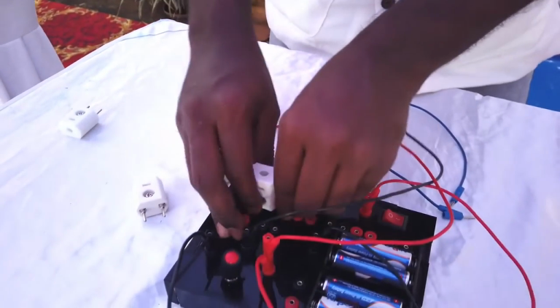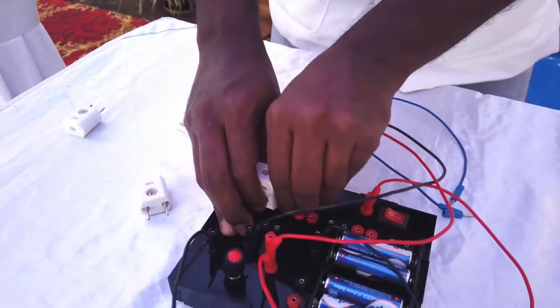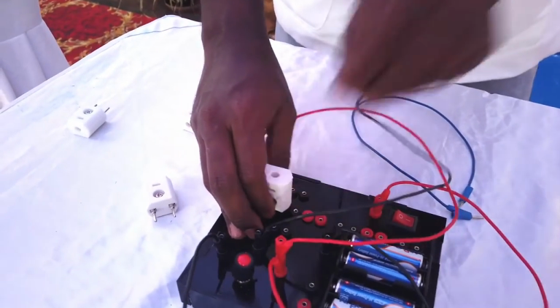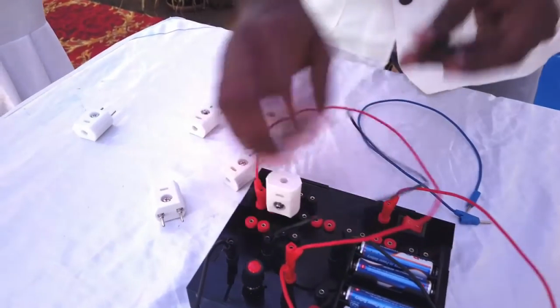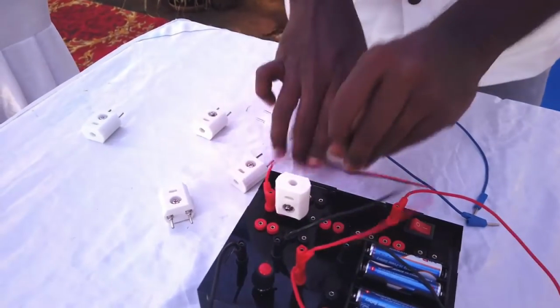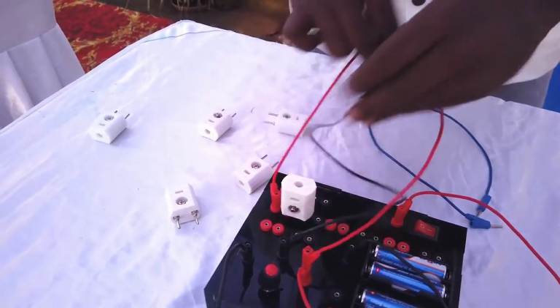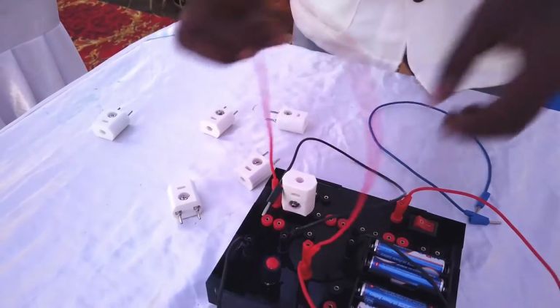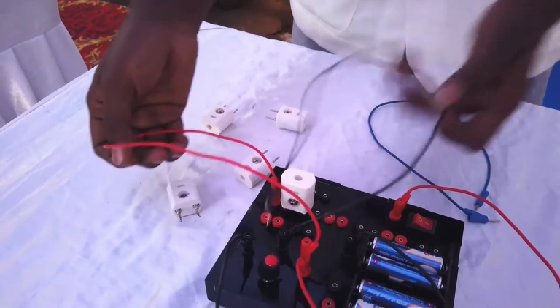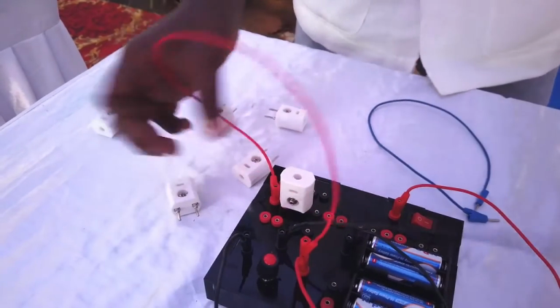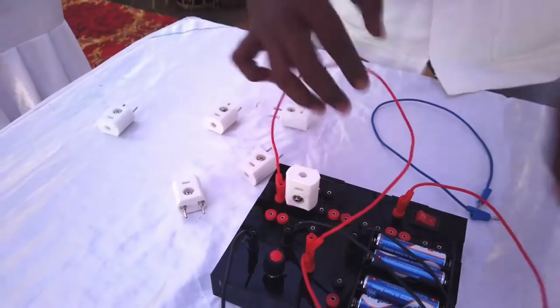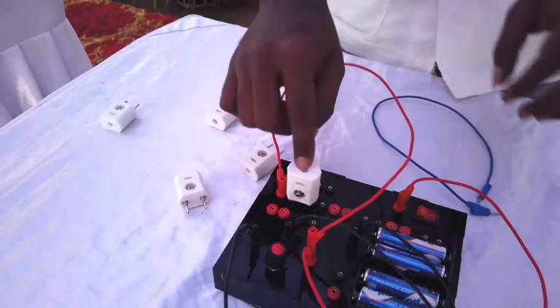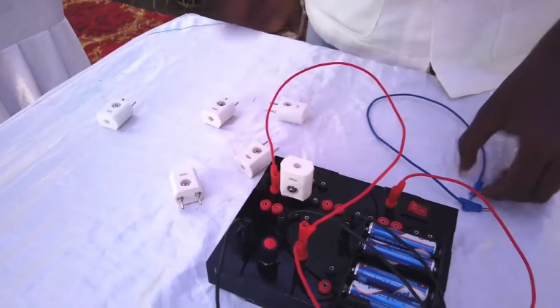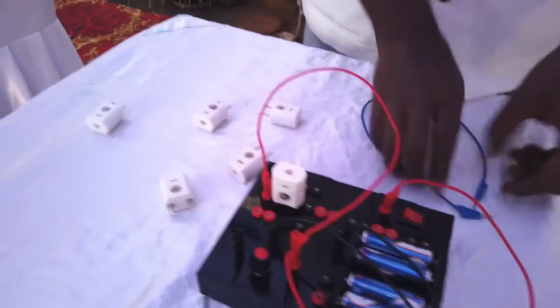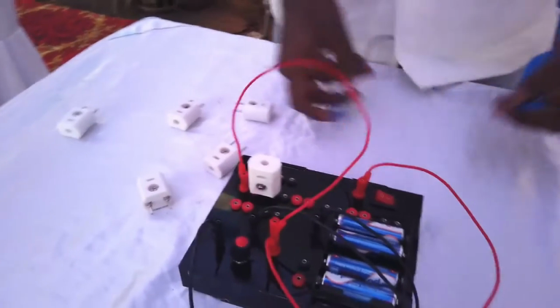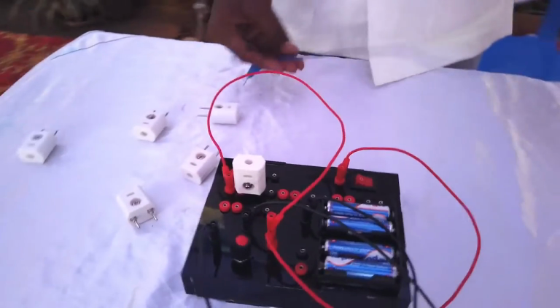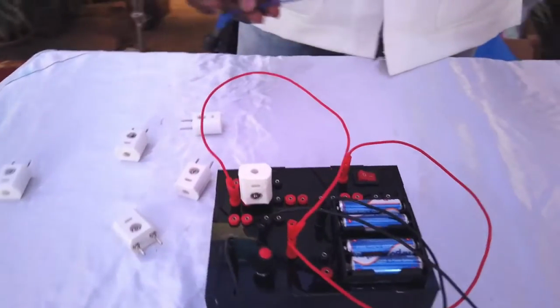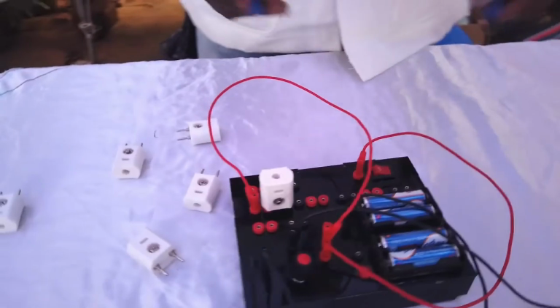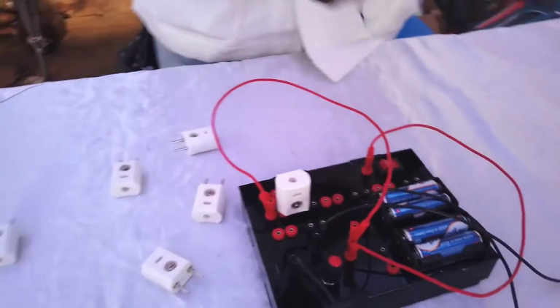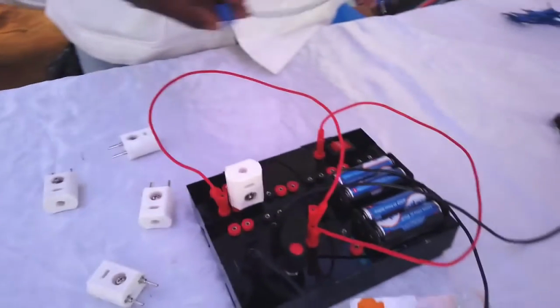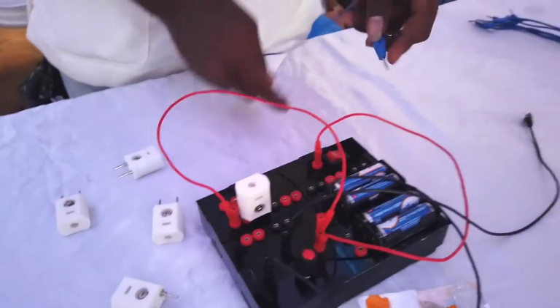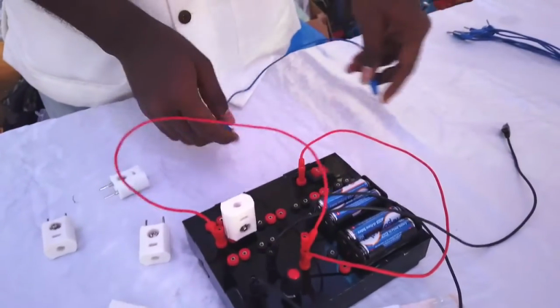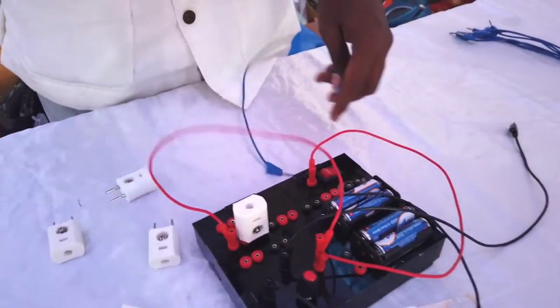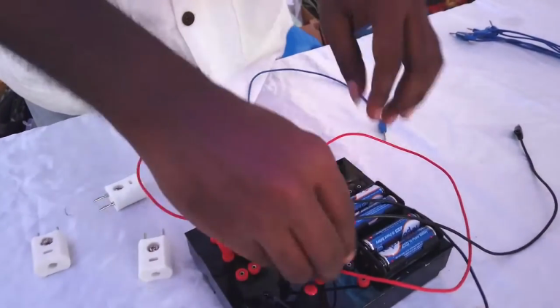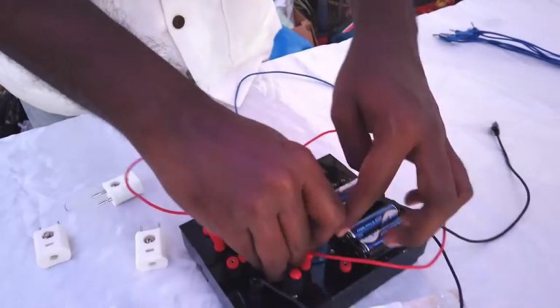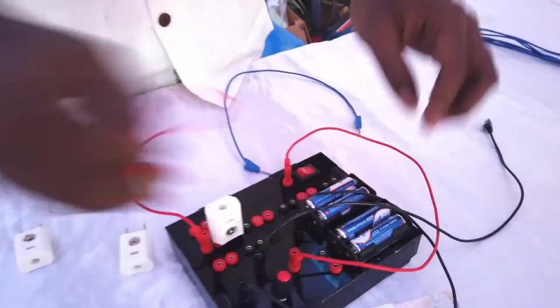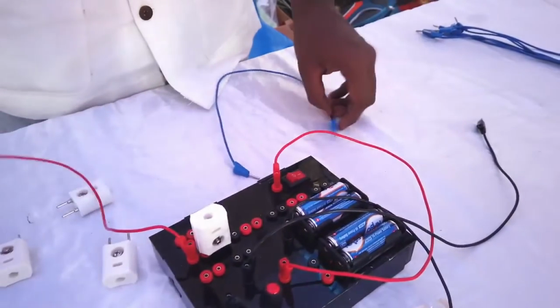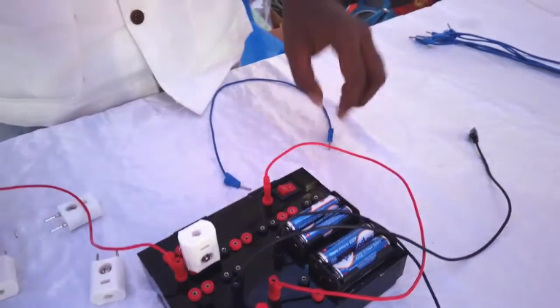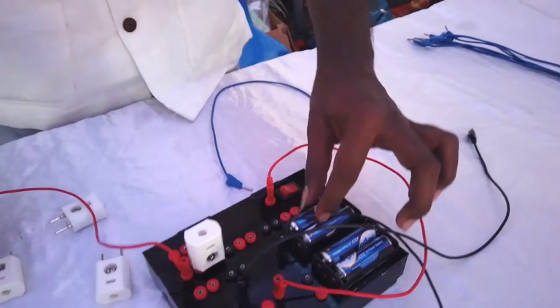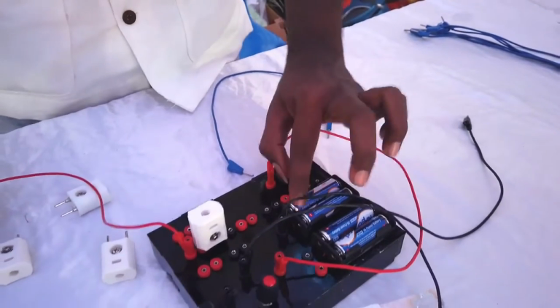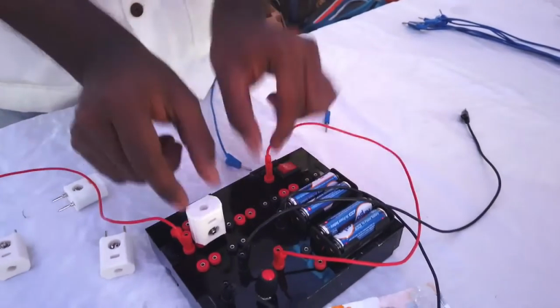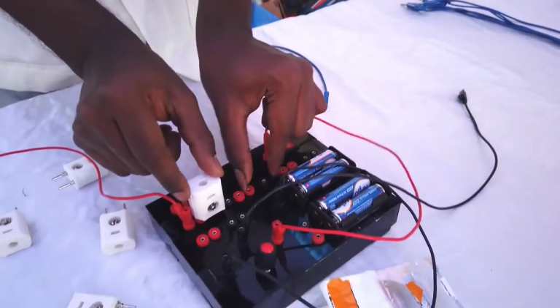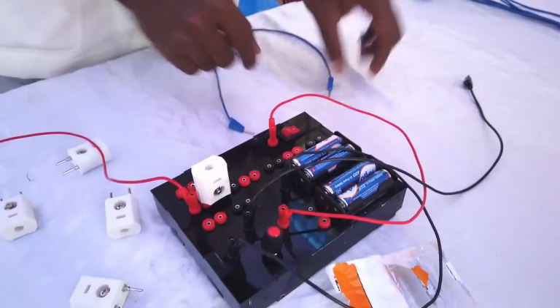For that, of course we need more voltage, because the forward voltage of the blue LED is about 2.5 volts — that is the minimum voltage required to glow the blue LED. So if we connect two LEDs in series